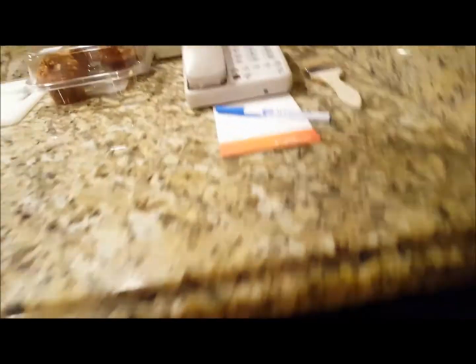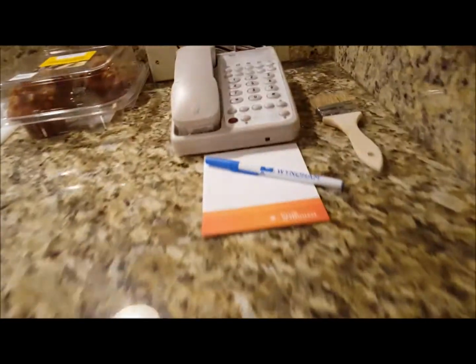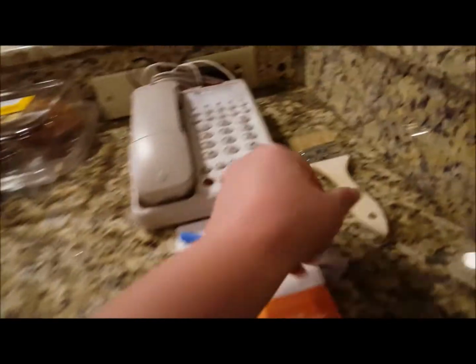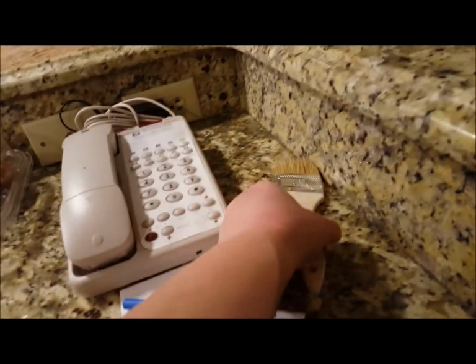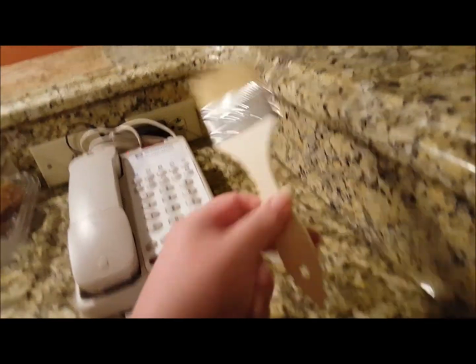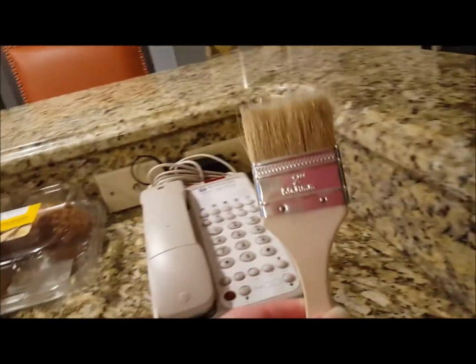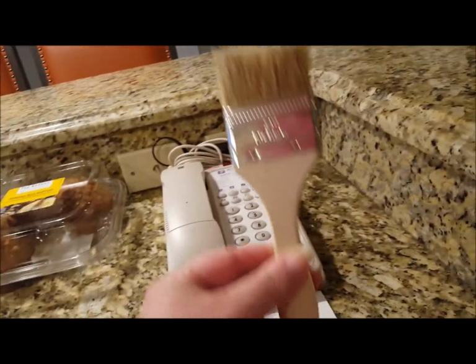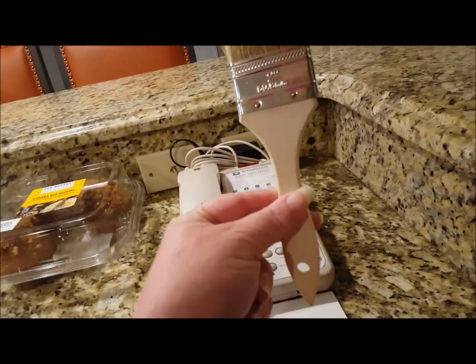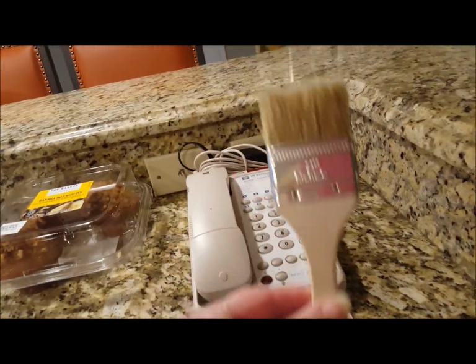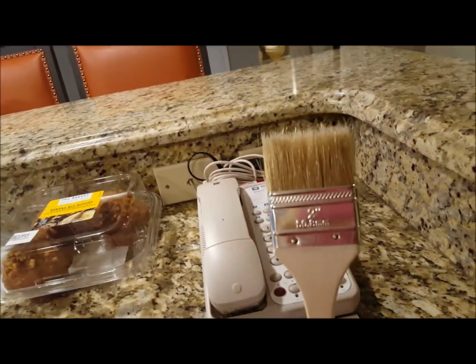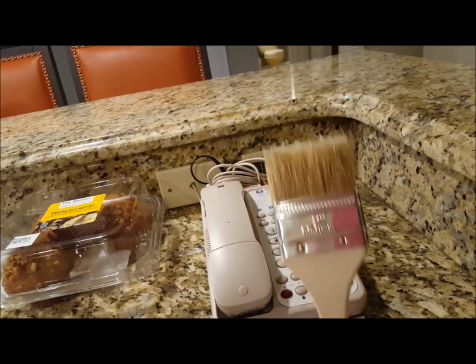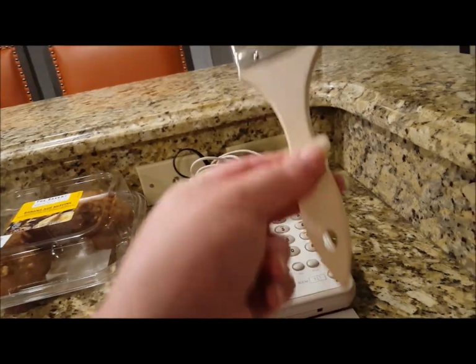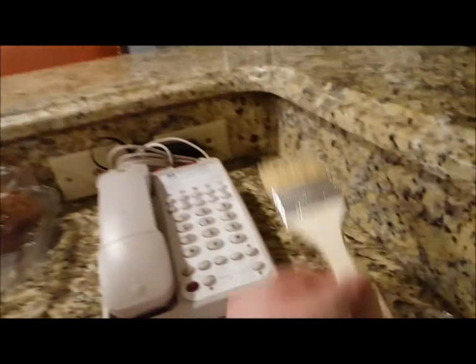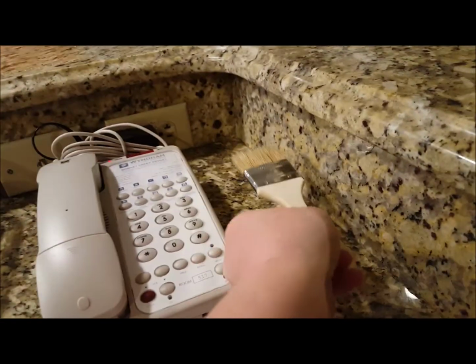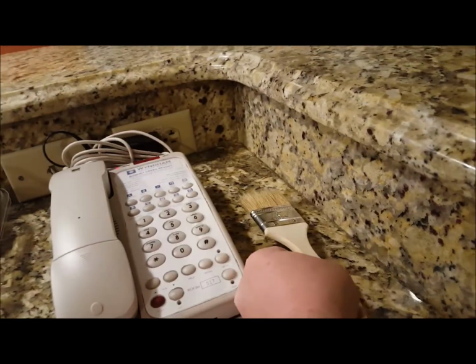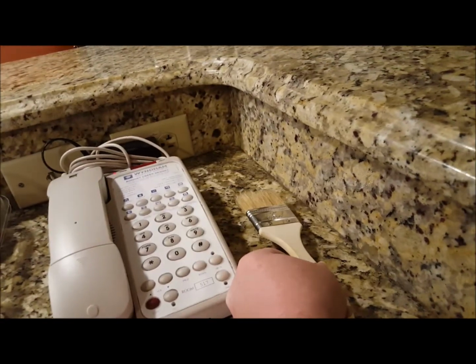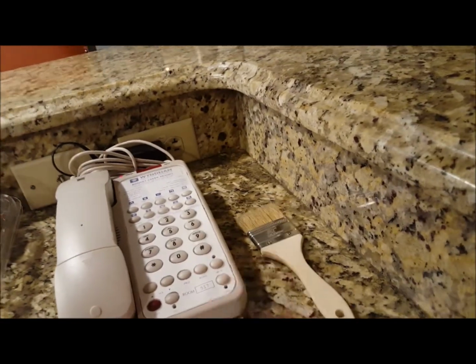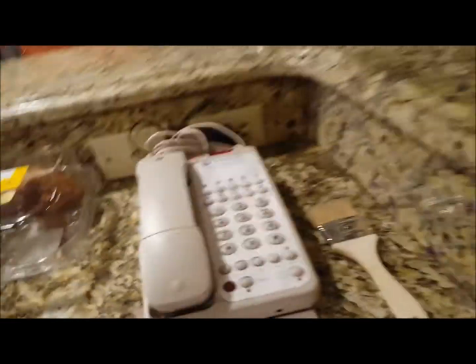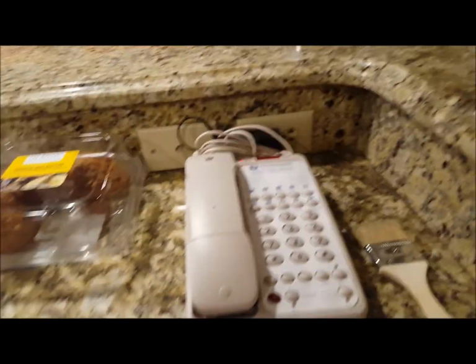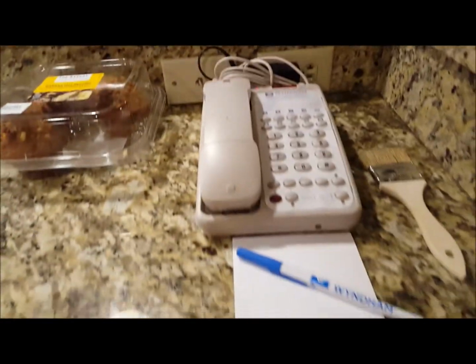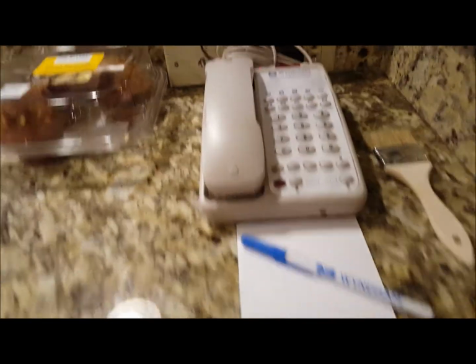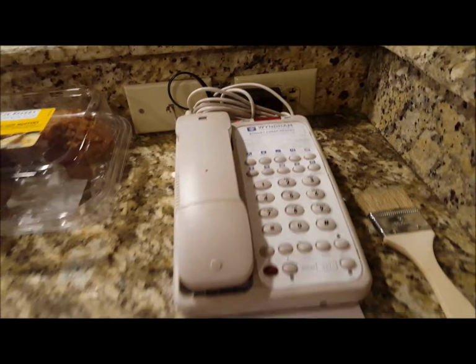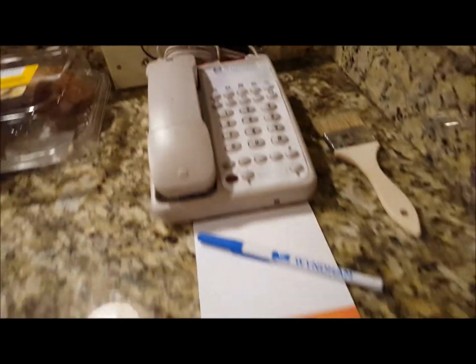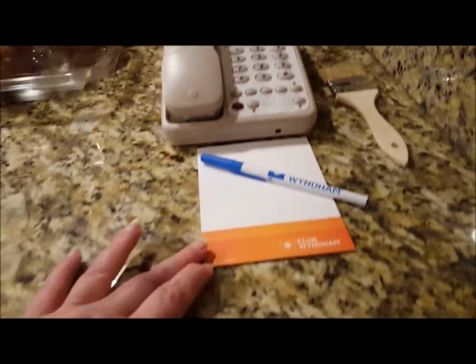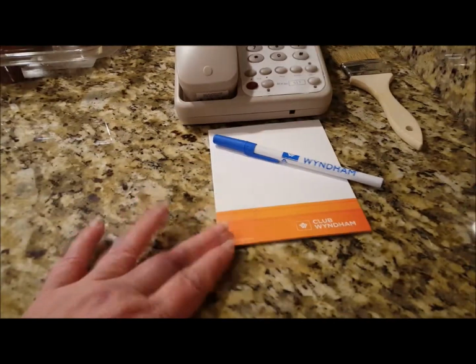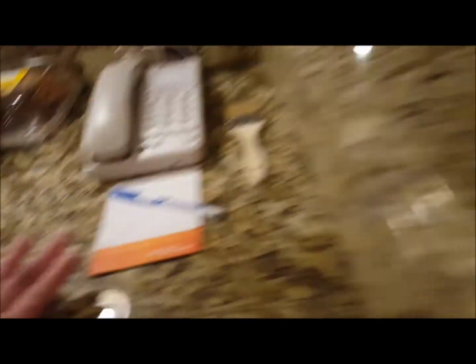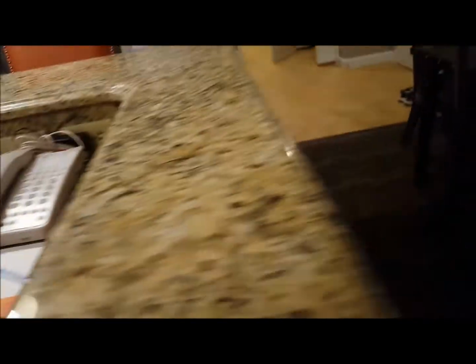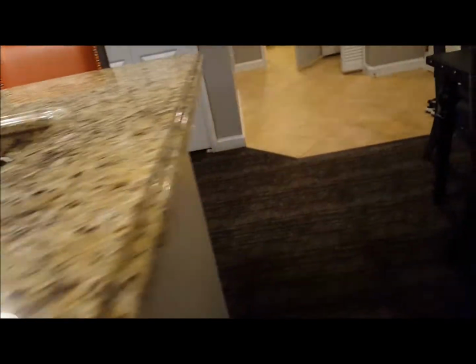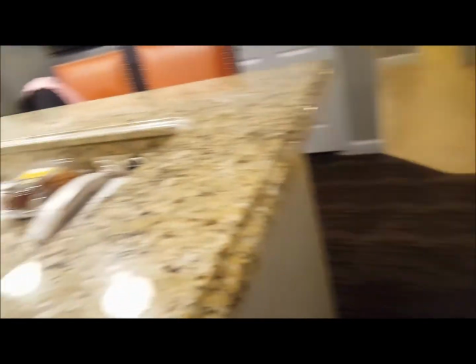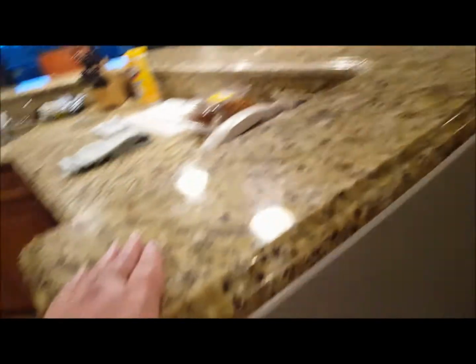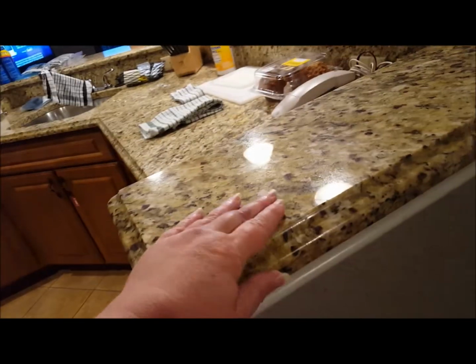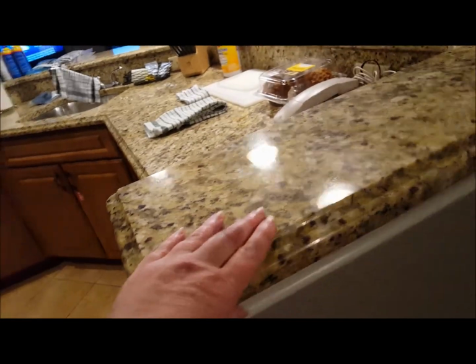For some reason there was a random brush sitting on the counter in the room — not sure what that's about. We have a phone, pen, and tablet, and the countertops are nice.